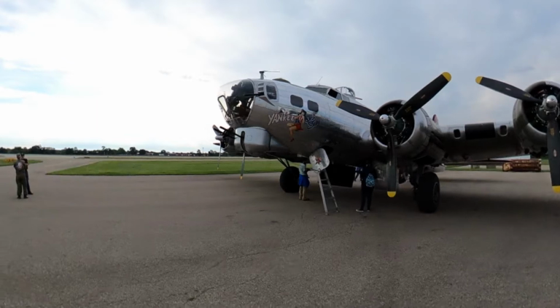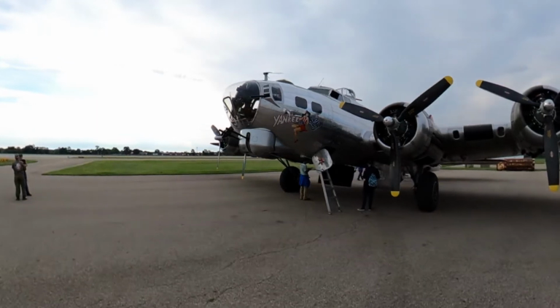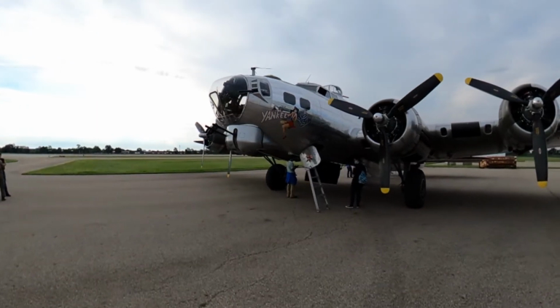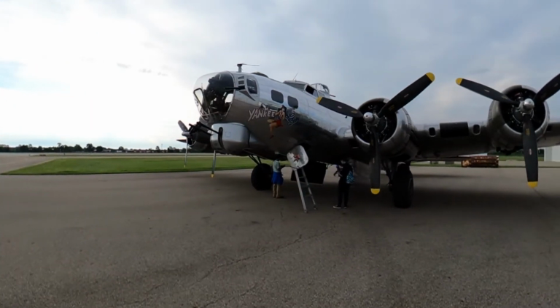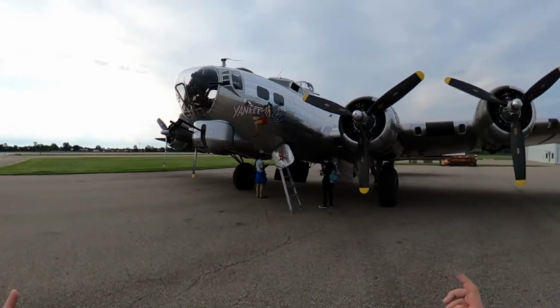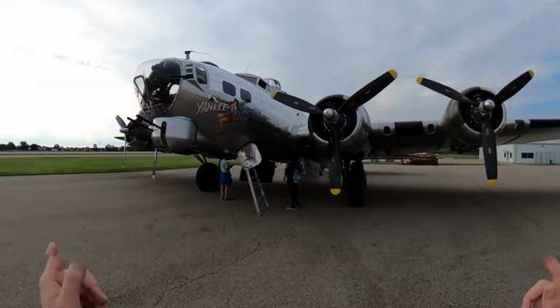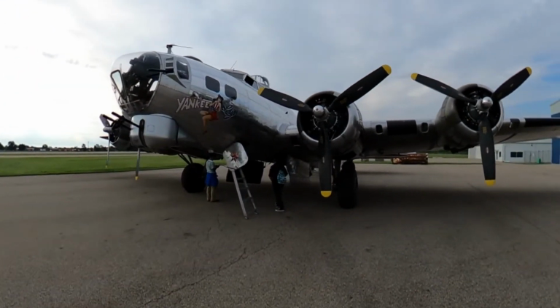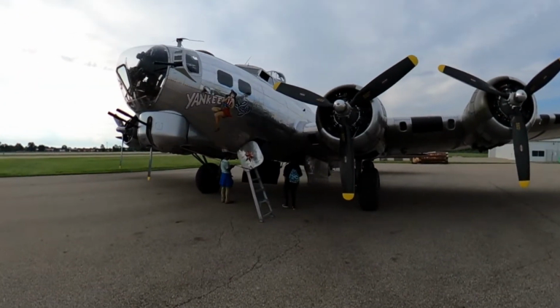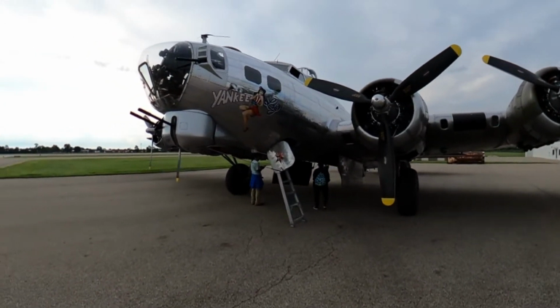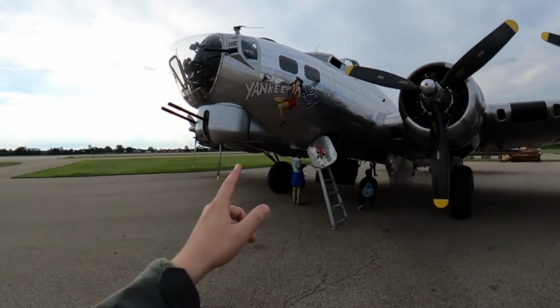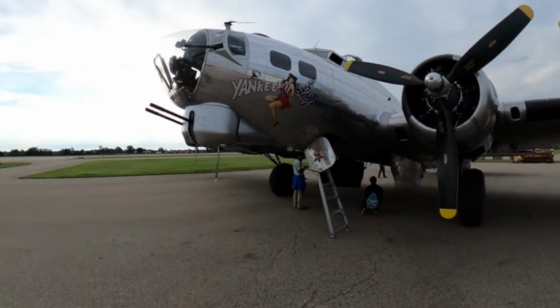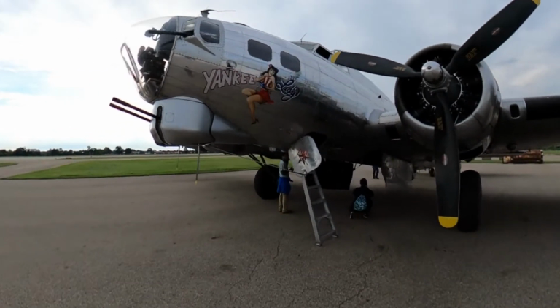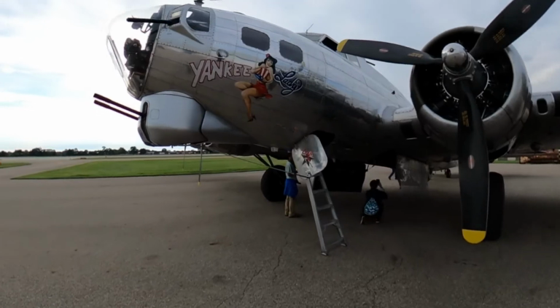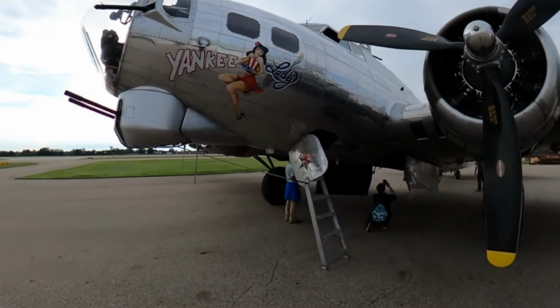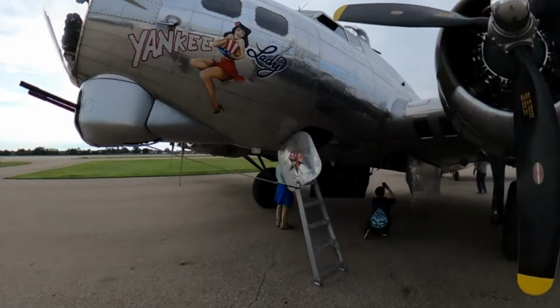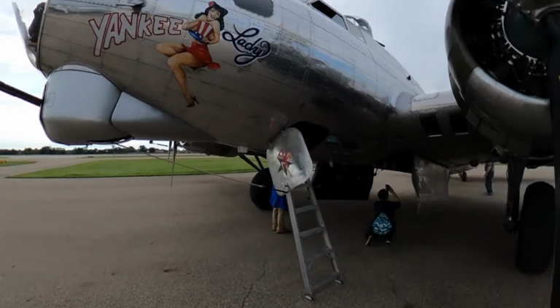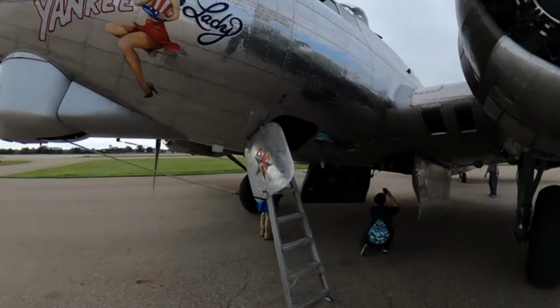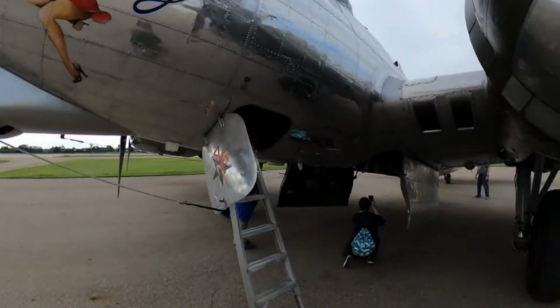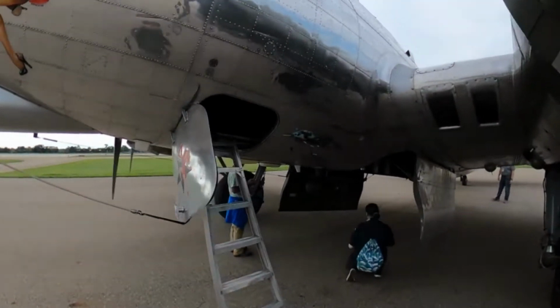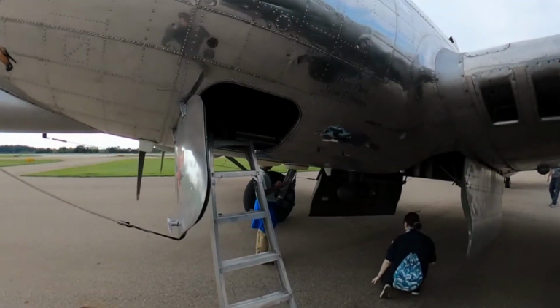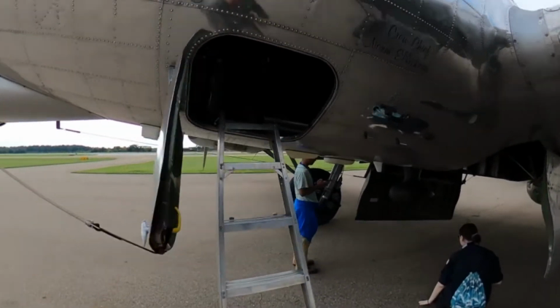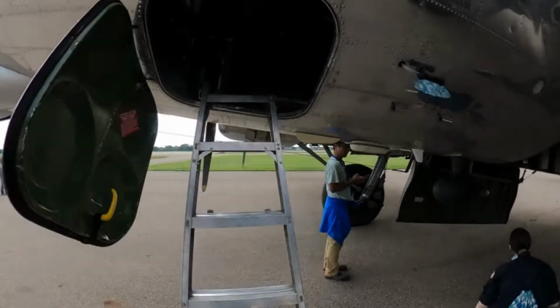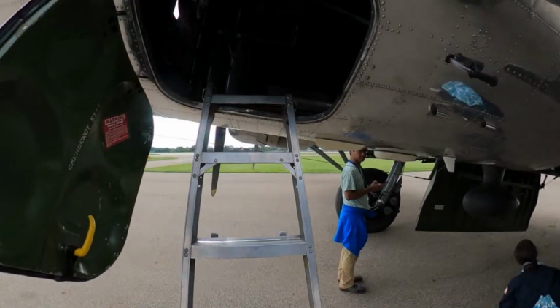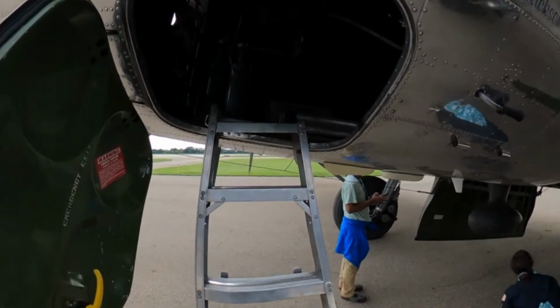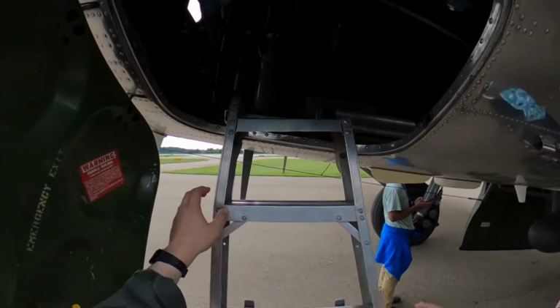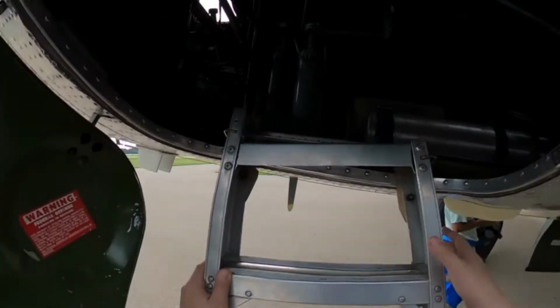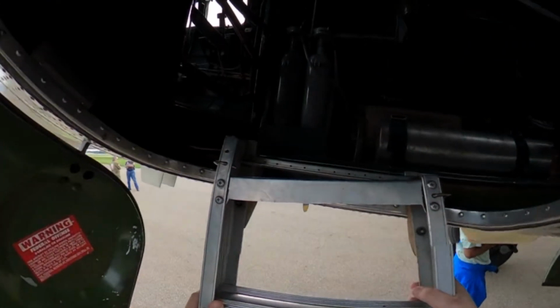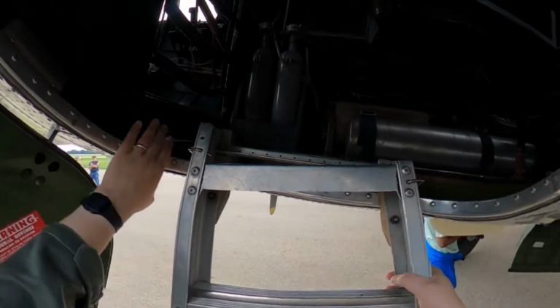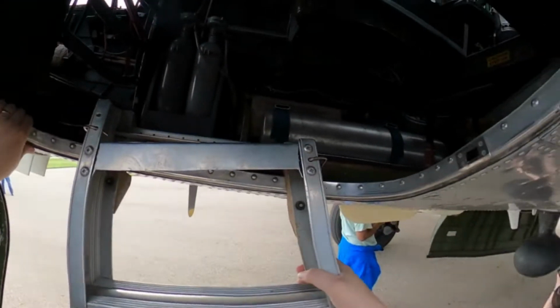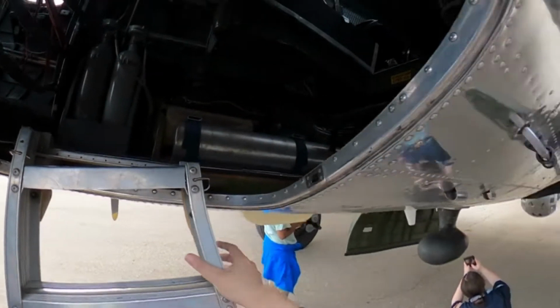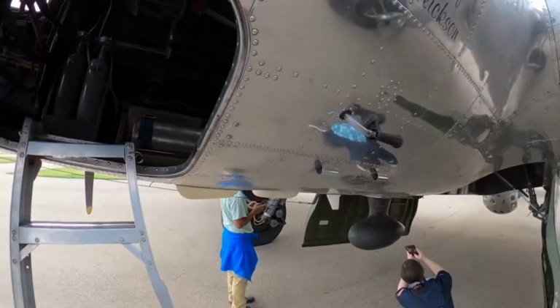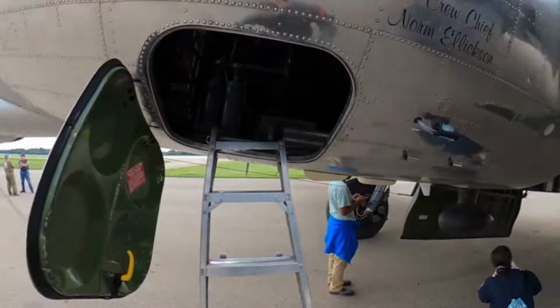Hey guys, it's Jim with the Air Zoo. Let's check out this beautiful B-17 Yankee Lady that's here just for today offering tours and rides. Let's go and take a tour of this magnificent aircraft, because this is one we don't have in our own collection.